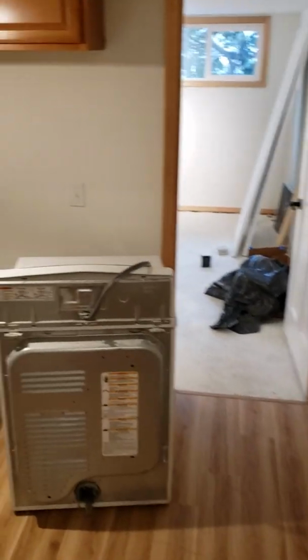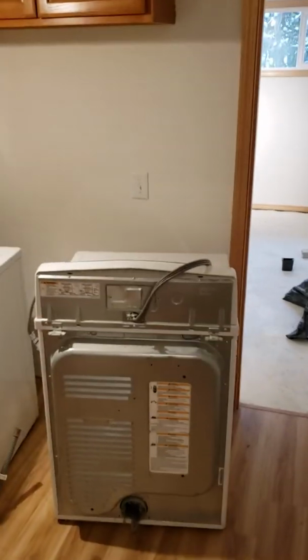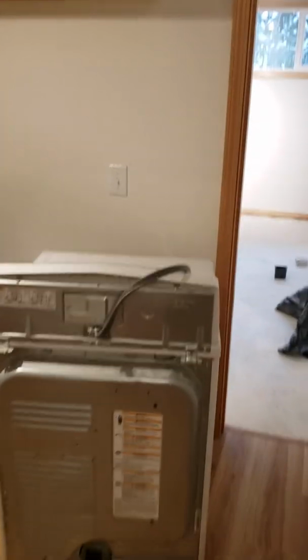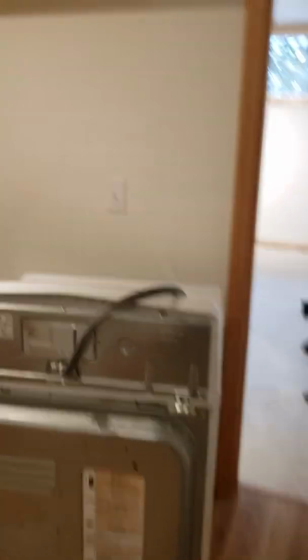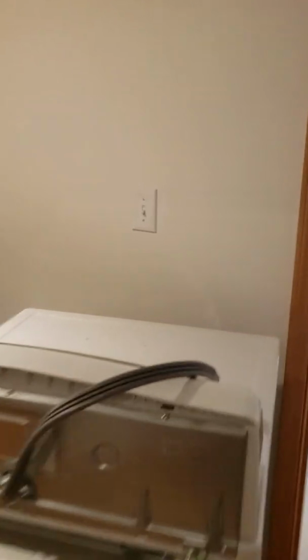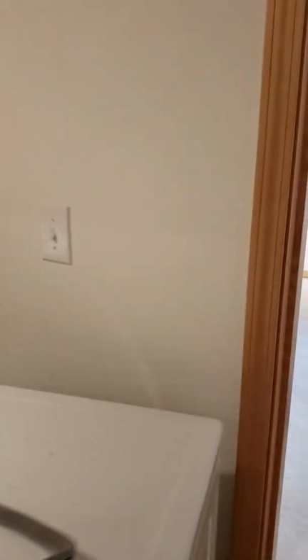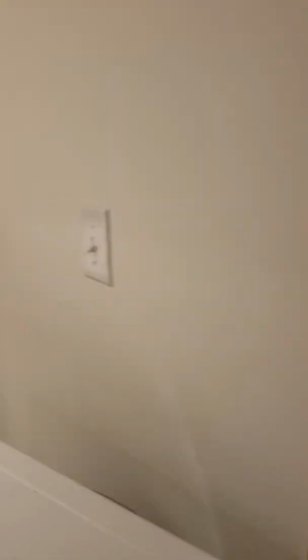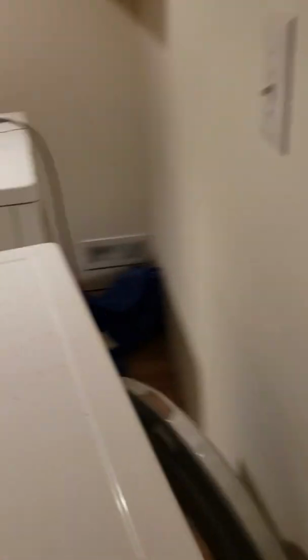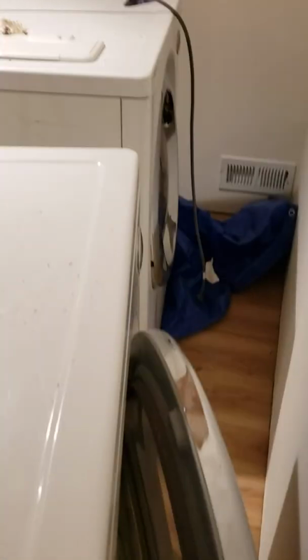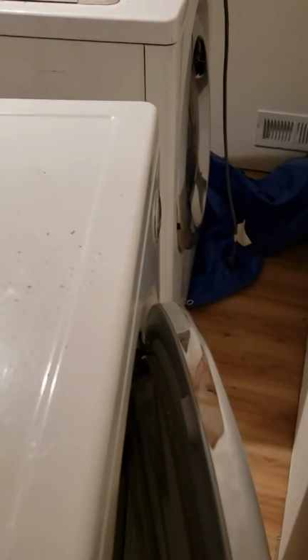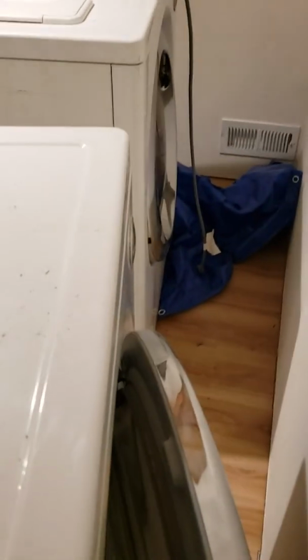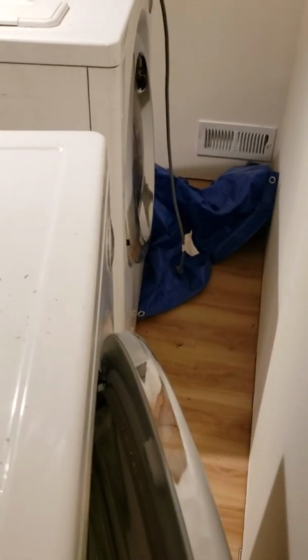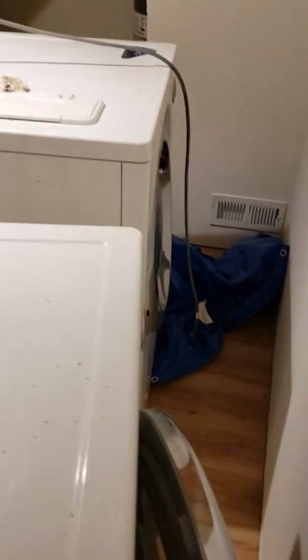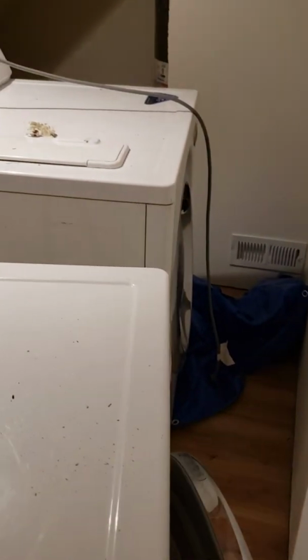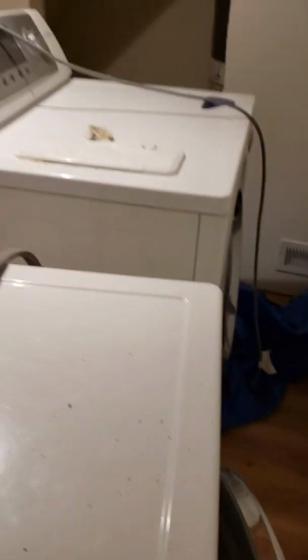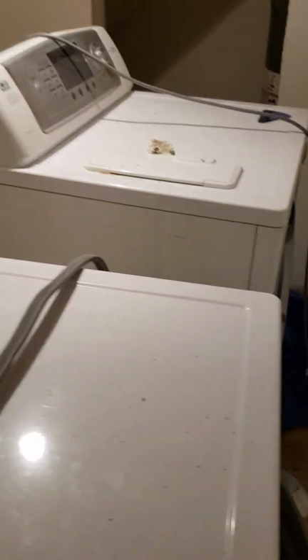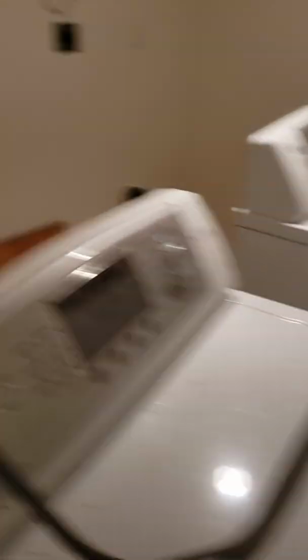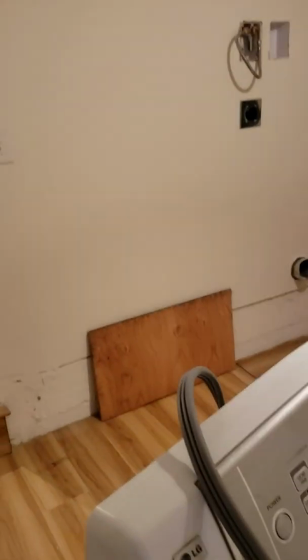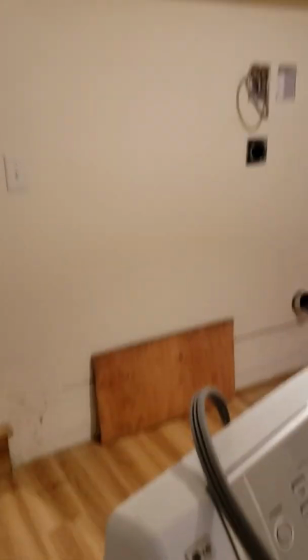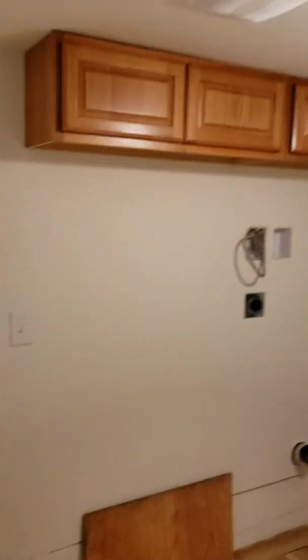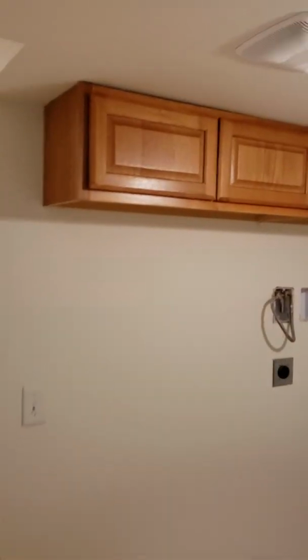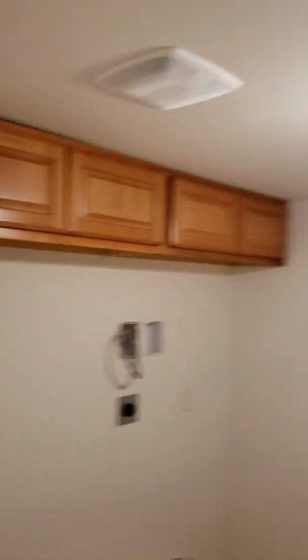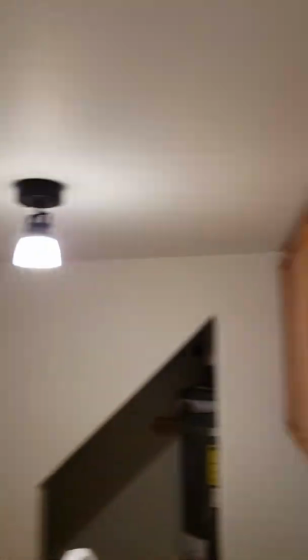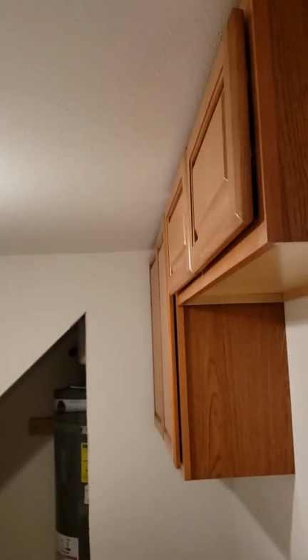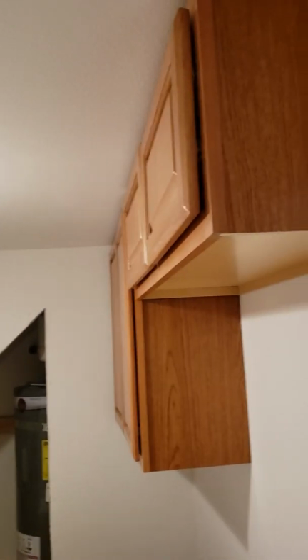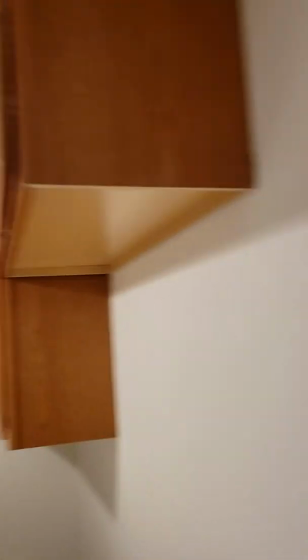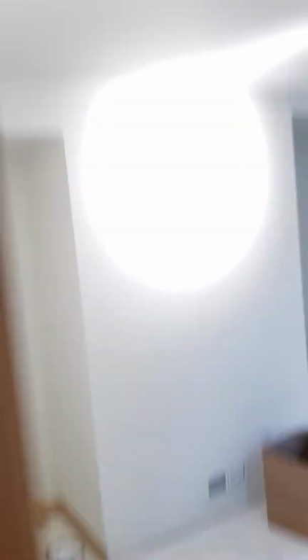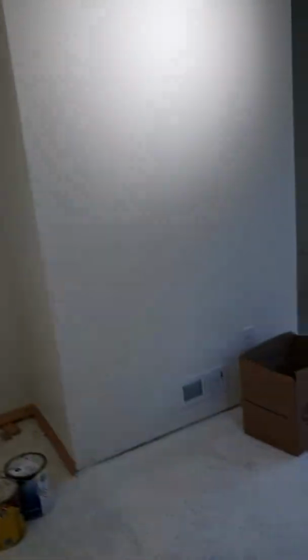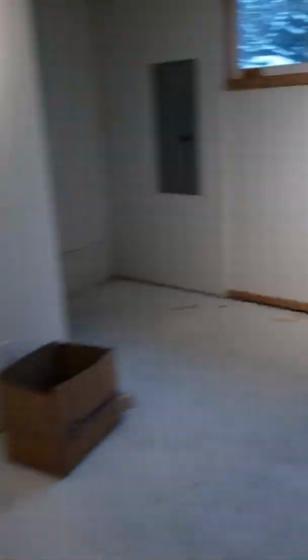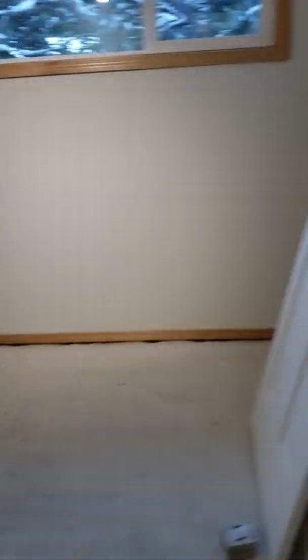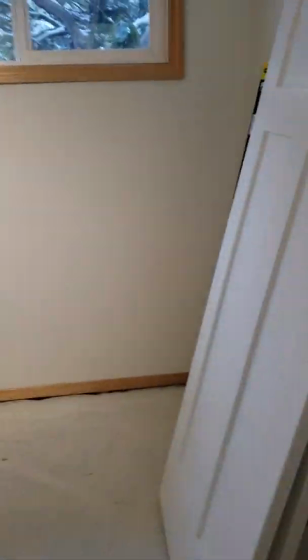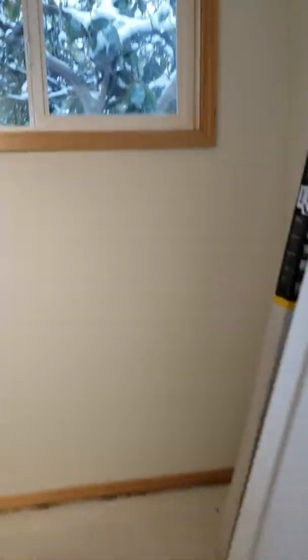Picked up a washer/dryer — nice LG front-loads for $250, saved me a lot of money there. Cabinets cost about $450. Back bedroom is up next.